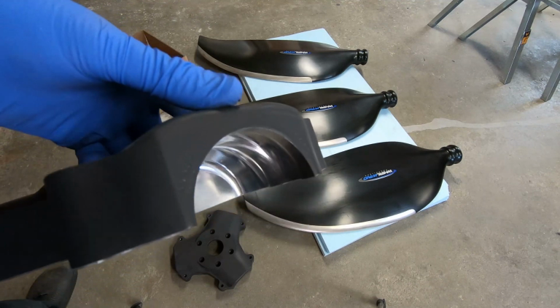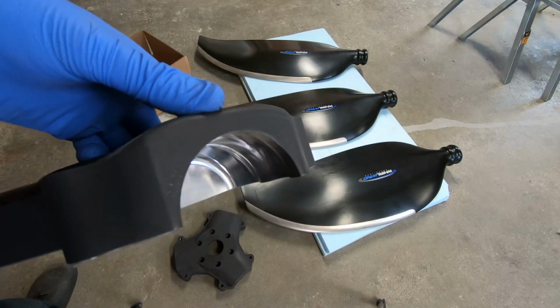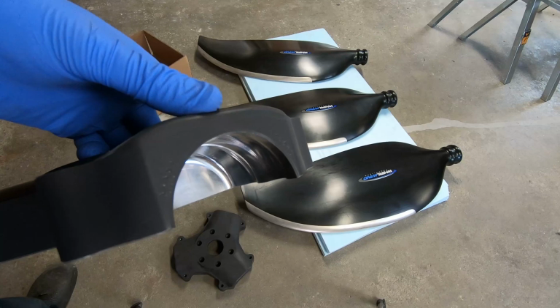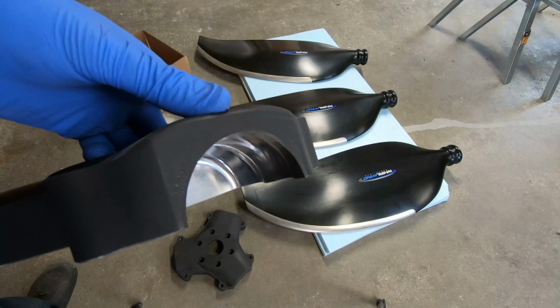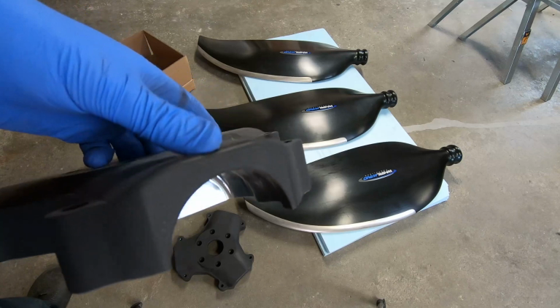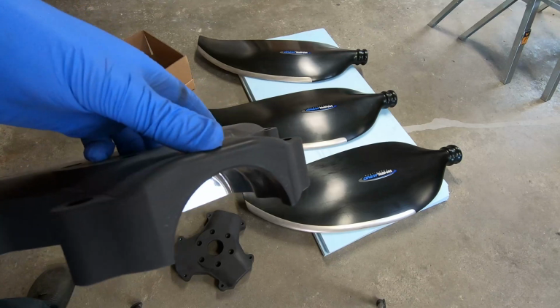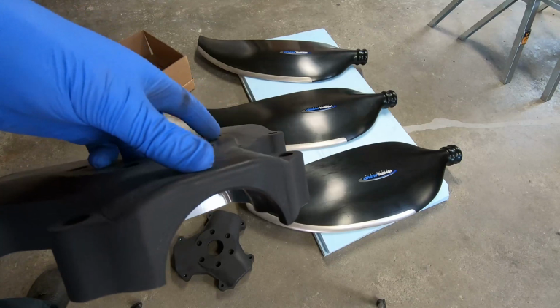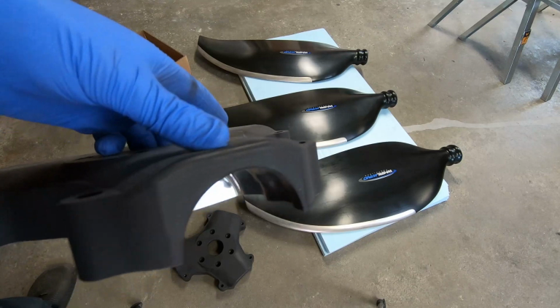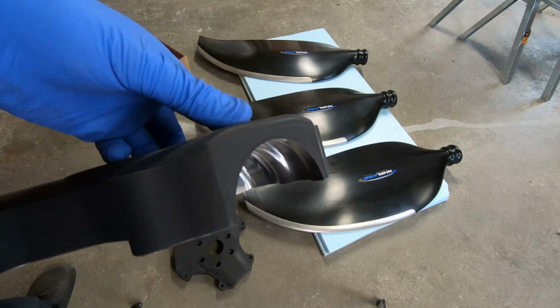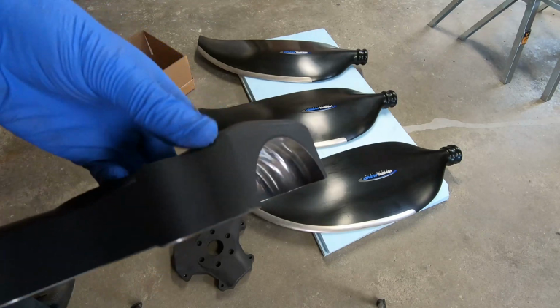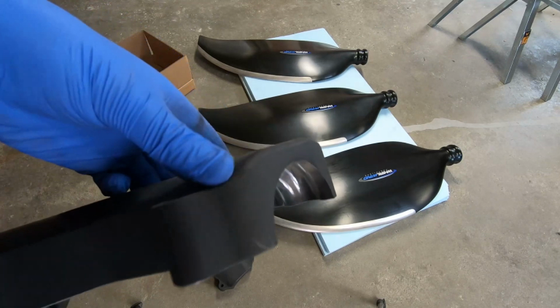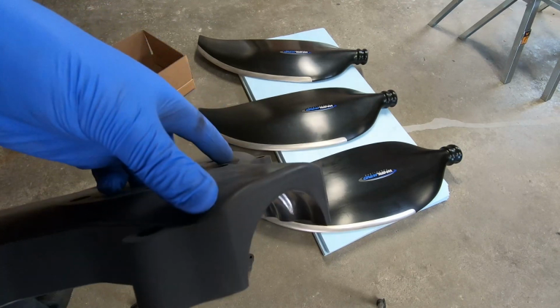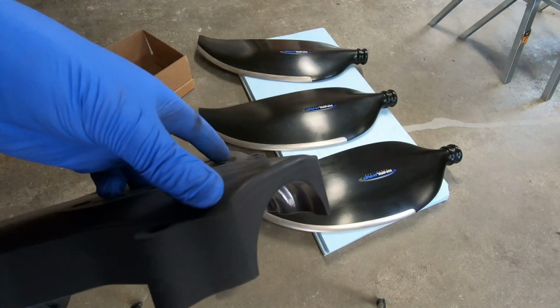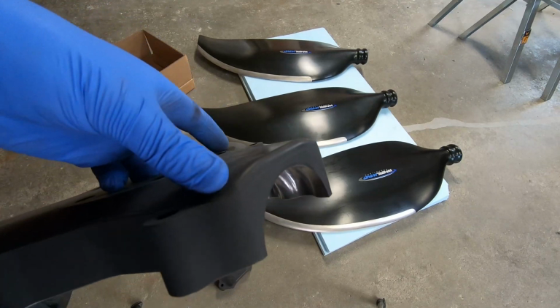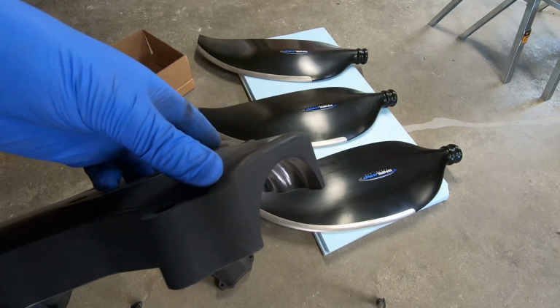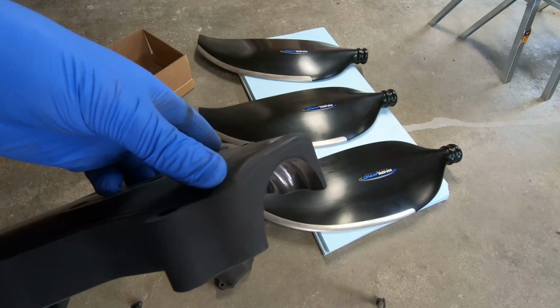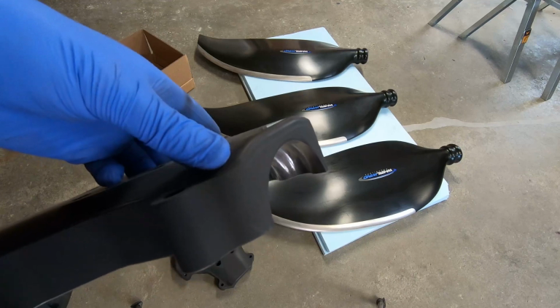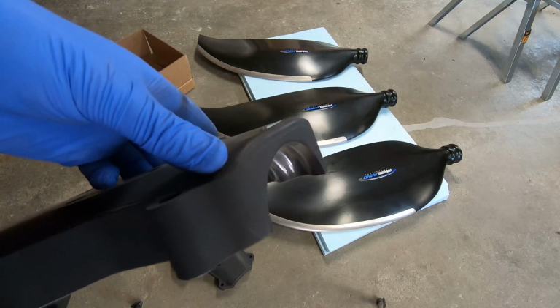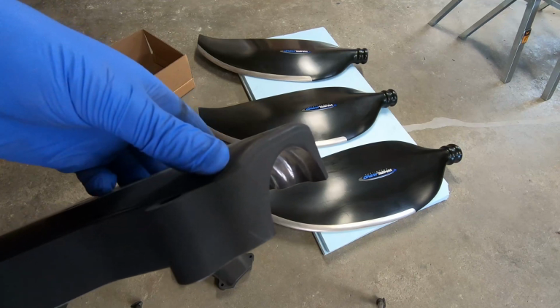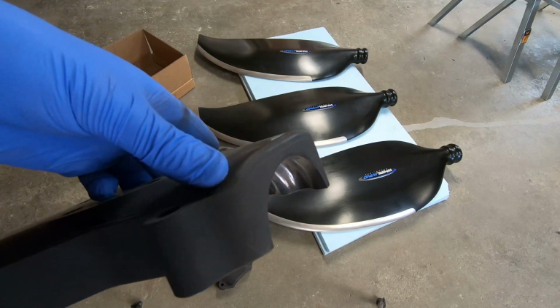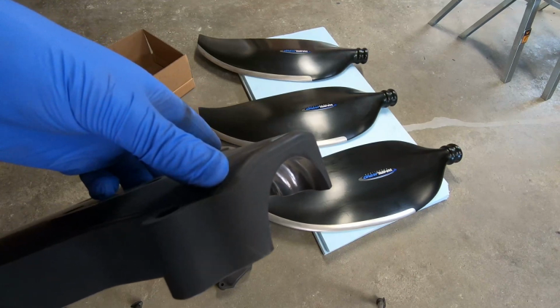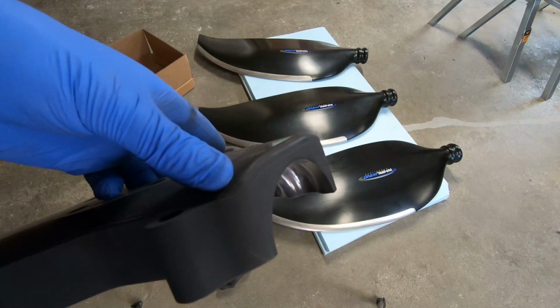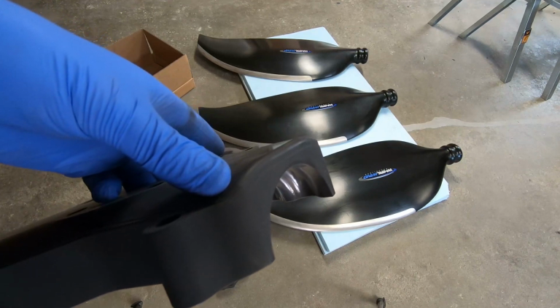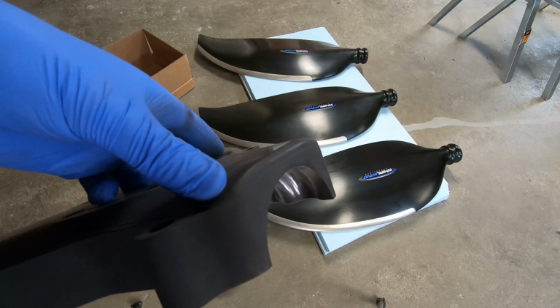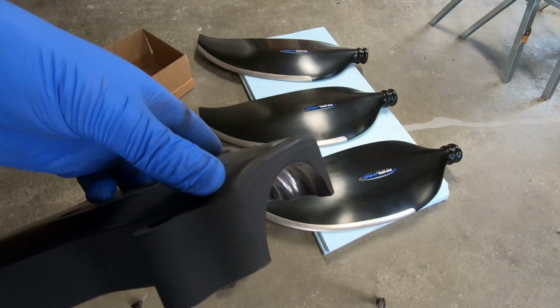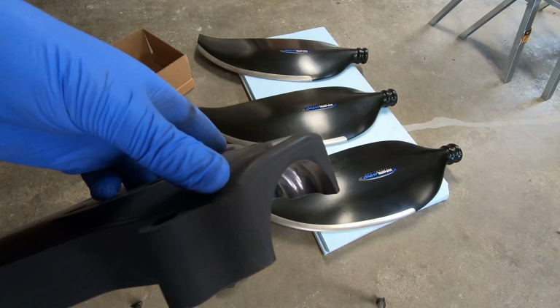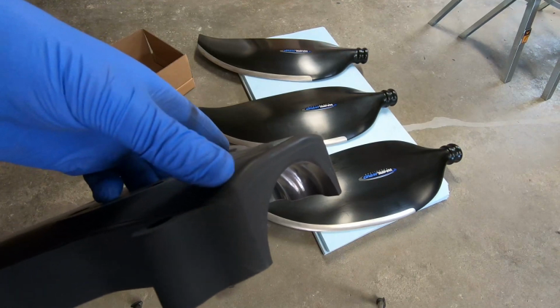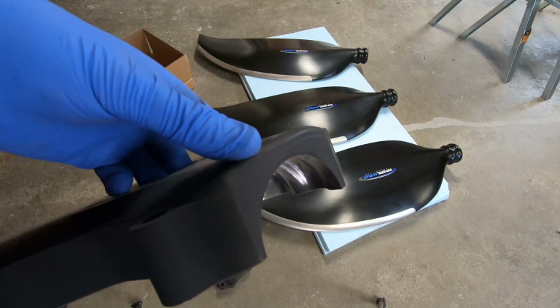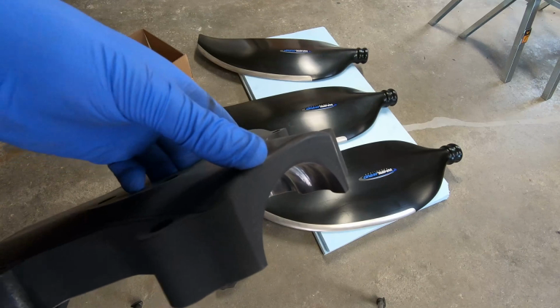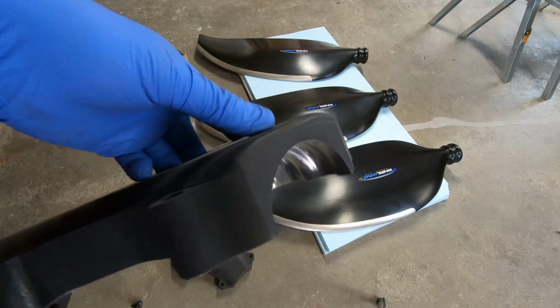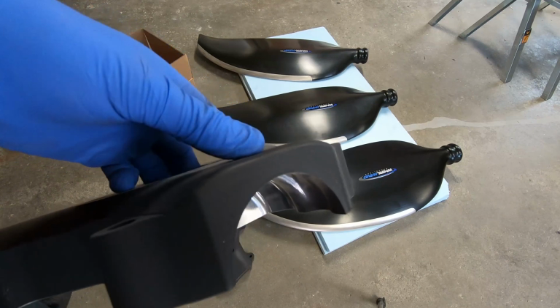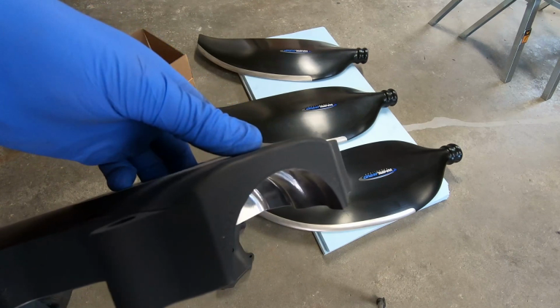But today I'll just get it mounted and get it up rough. Then once the prop is on, I can start actually tuning the engine with a bit of load on it, which is of course what it will see.